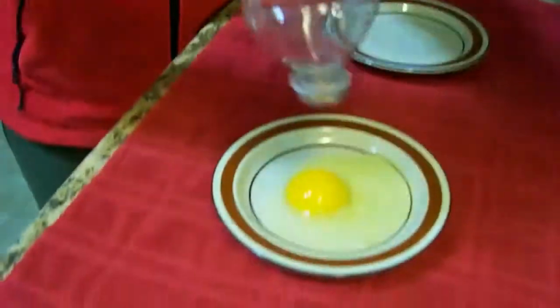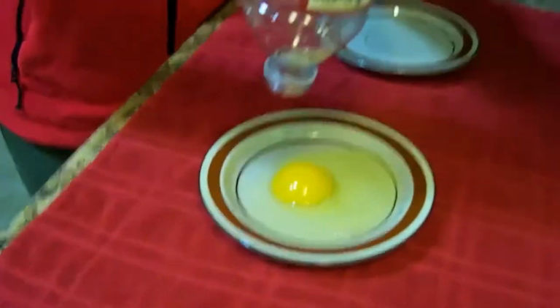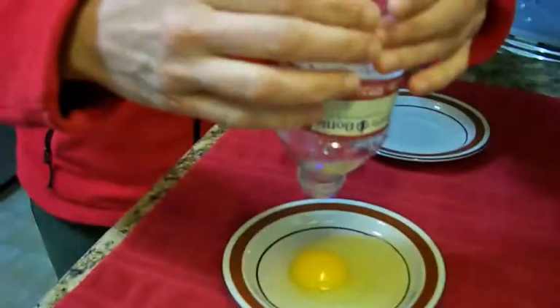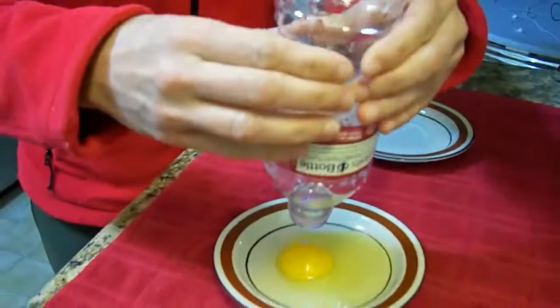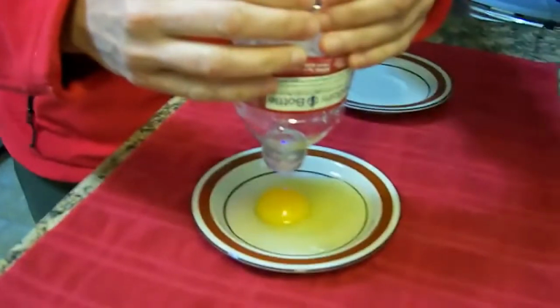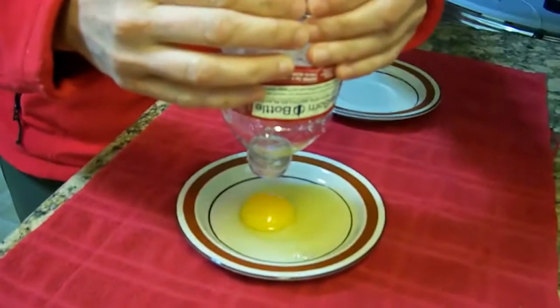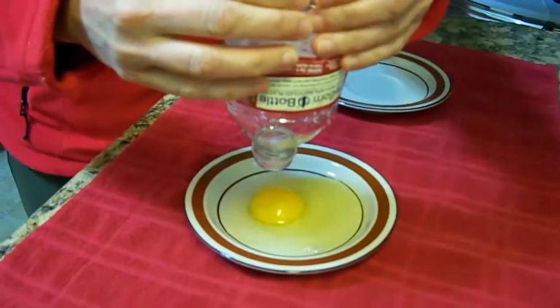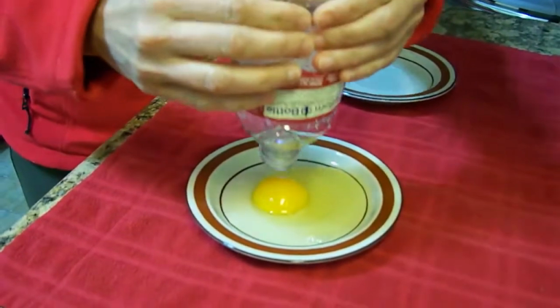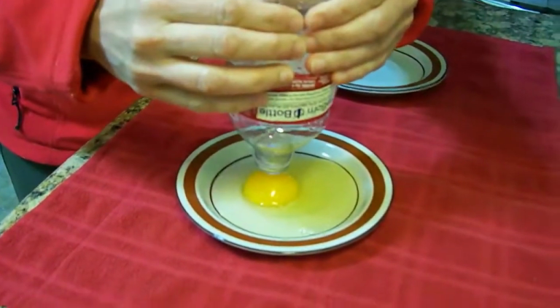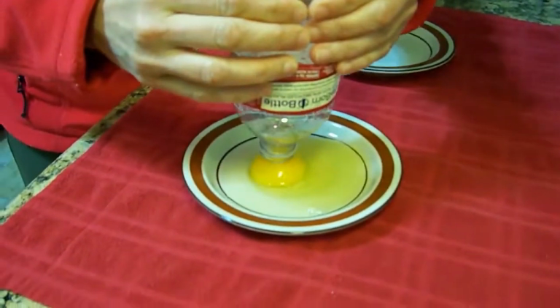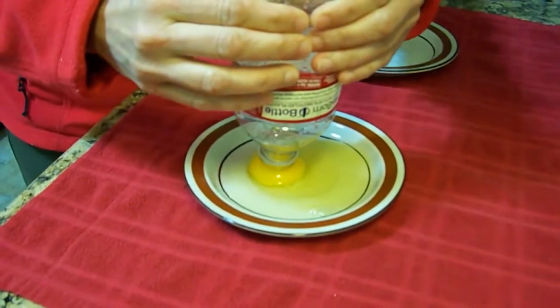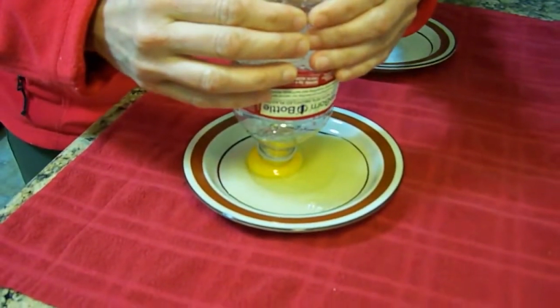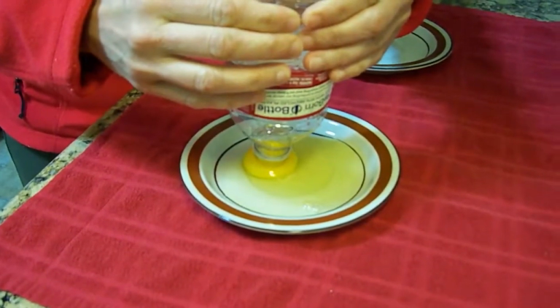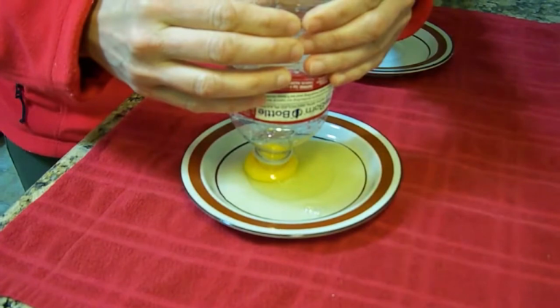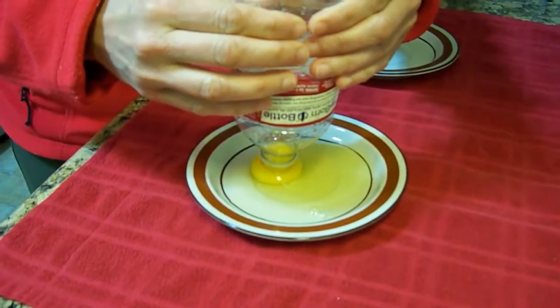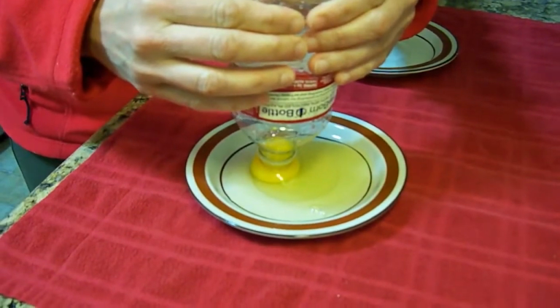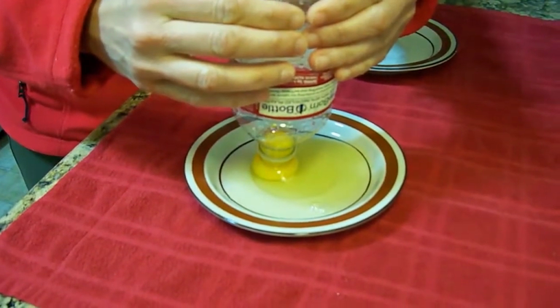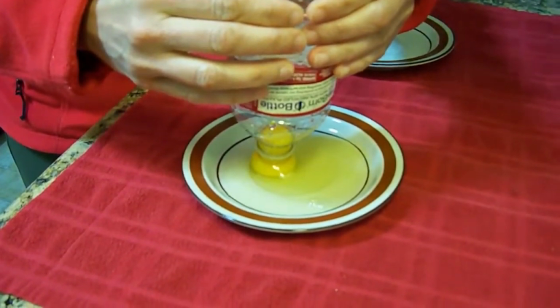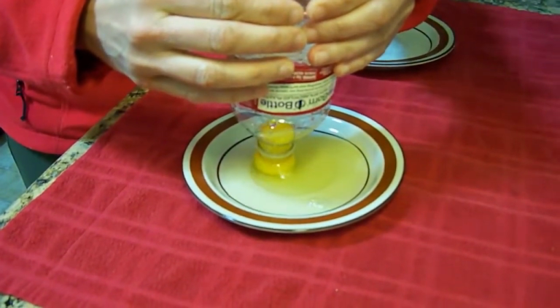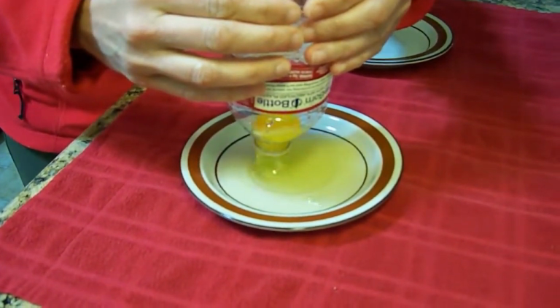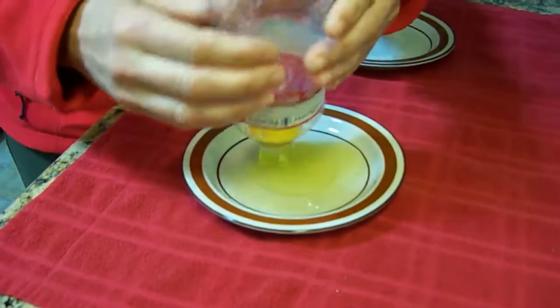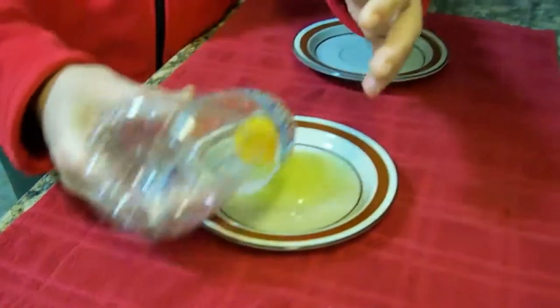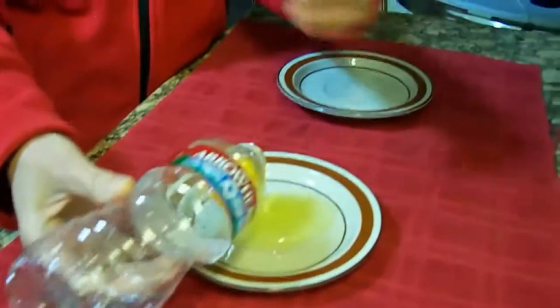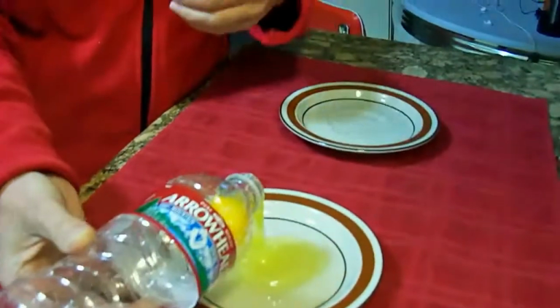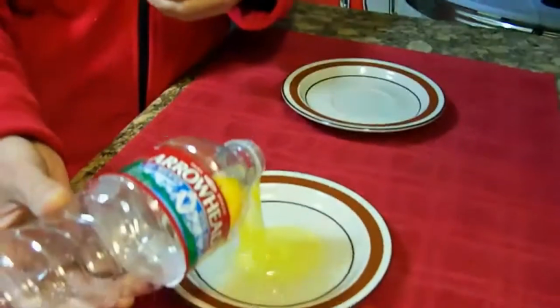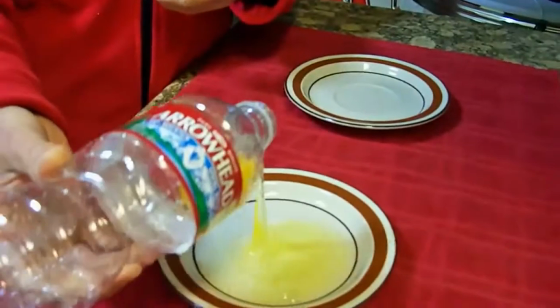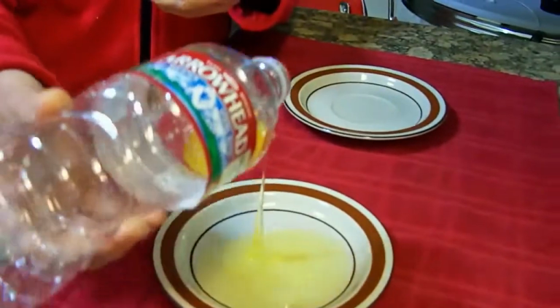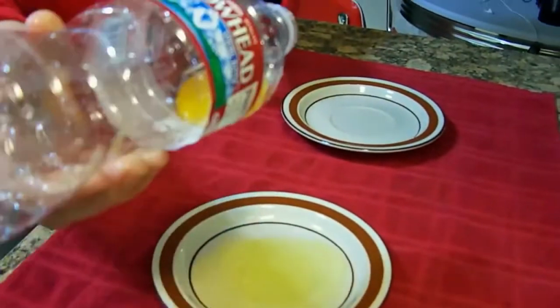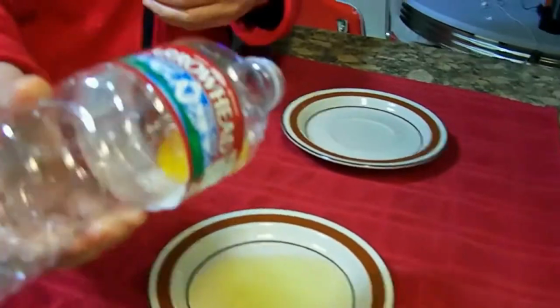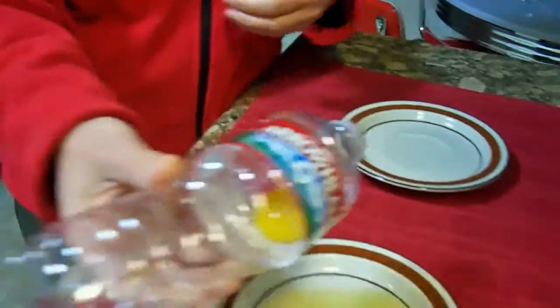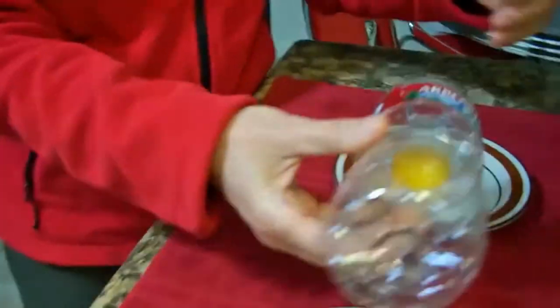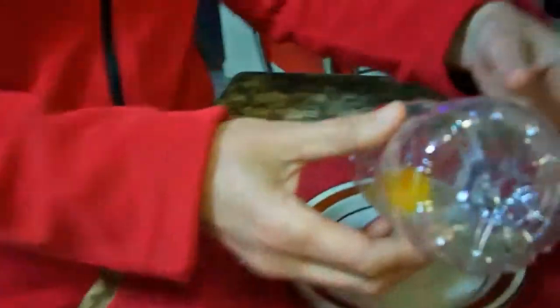Hover the water bottle over the yolk you've just cracked on the plate, press in the sides of the water bottle, put it over the yolk and let go. The yolk gets sucked up inside of the water bottle and you can place the yolk wherever you like.